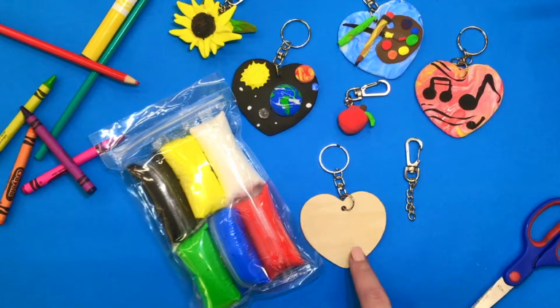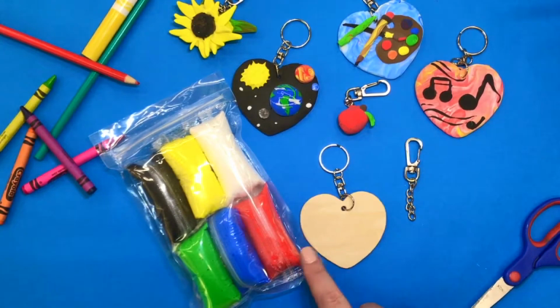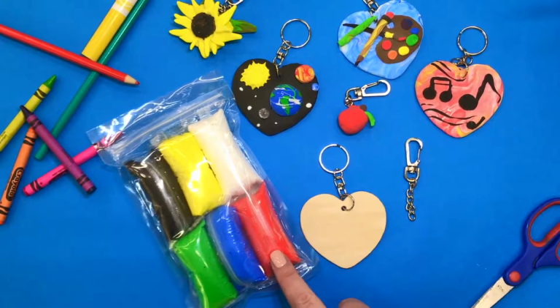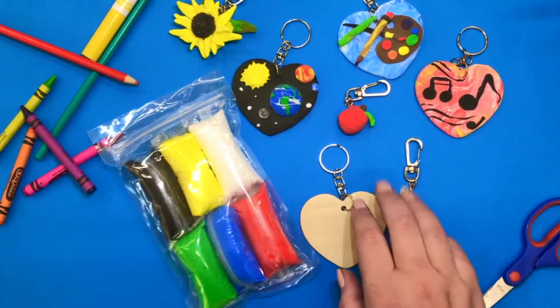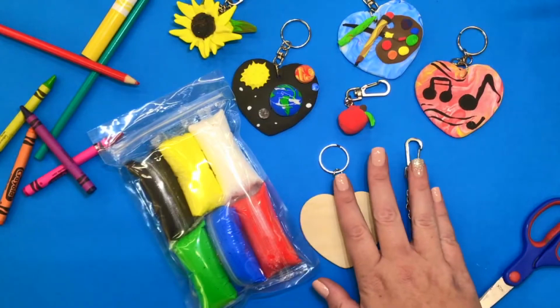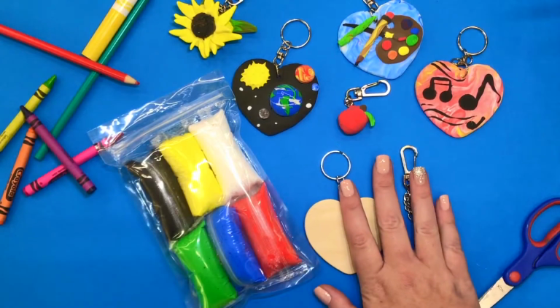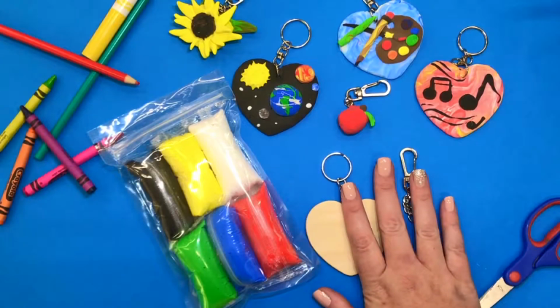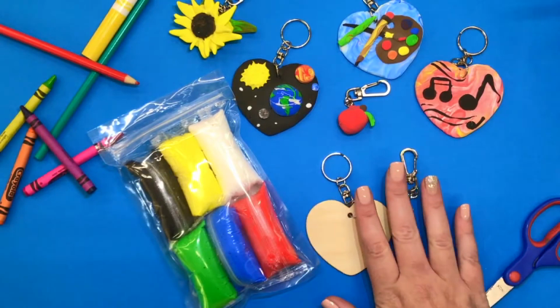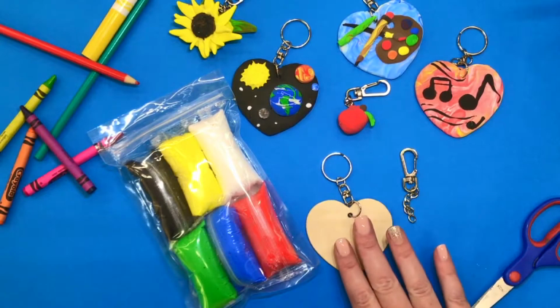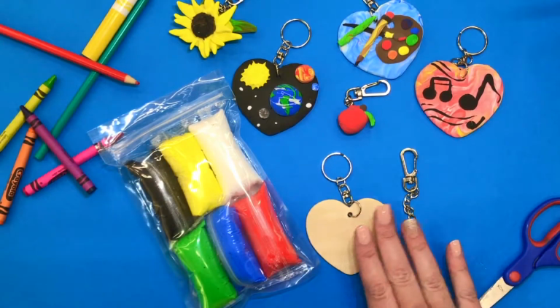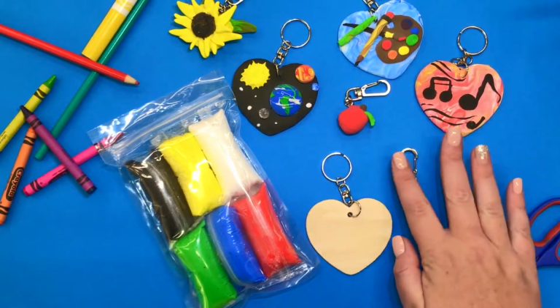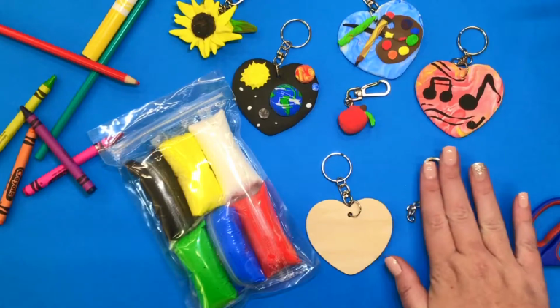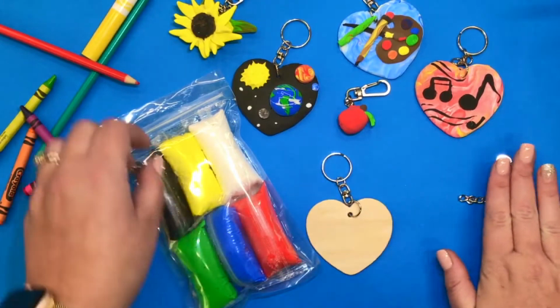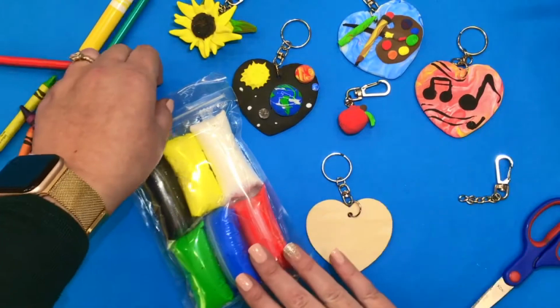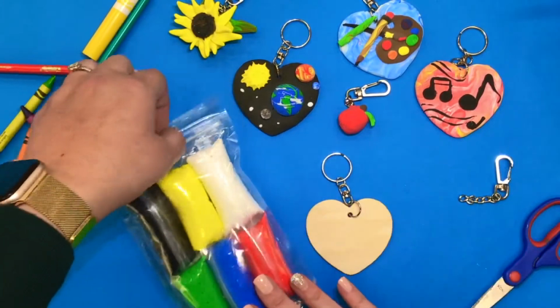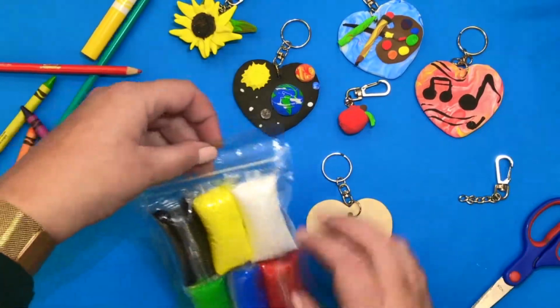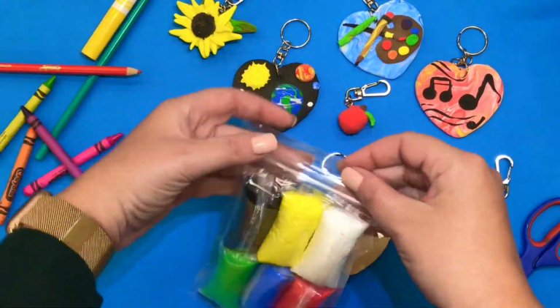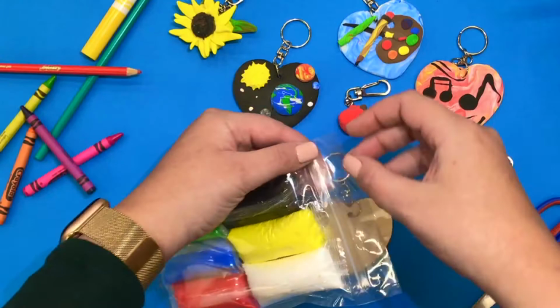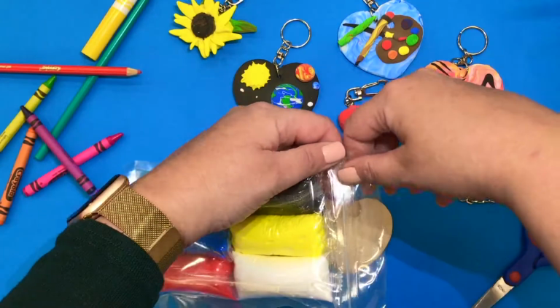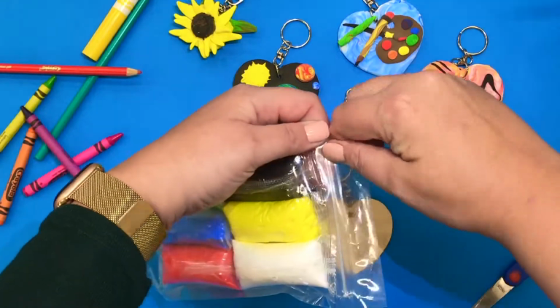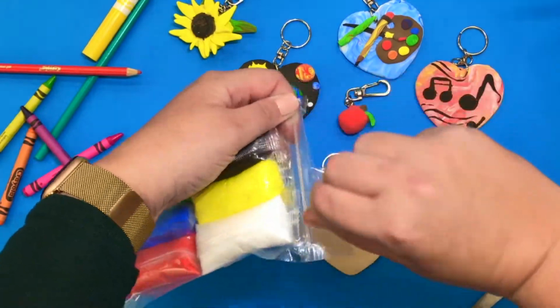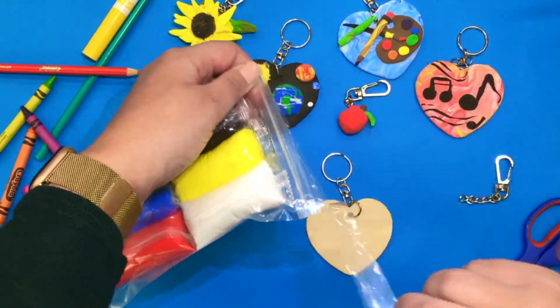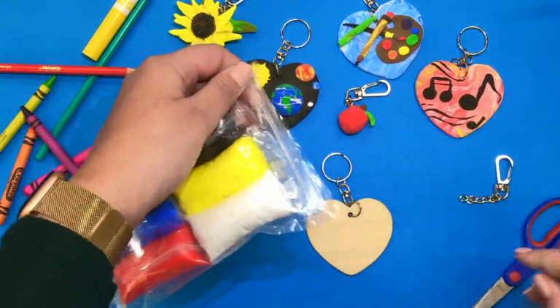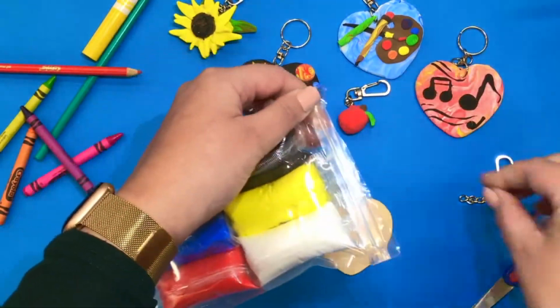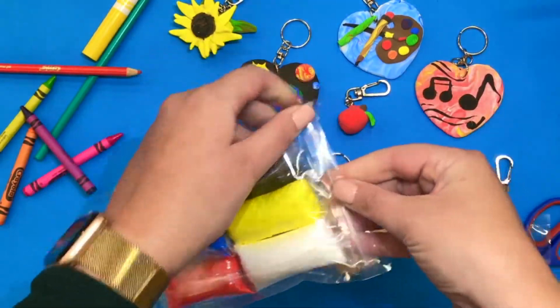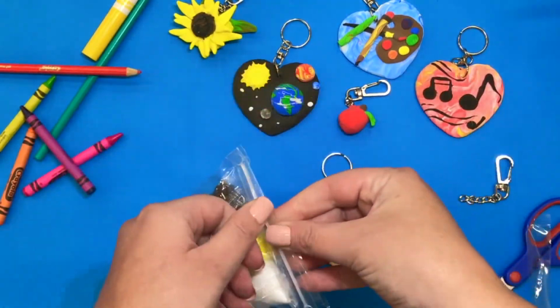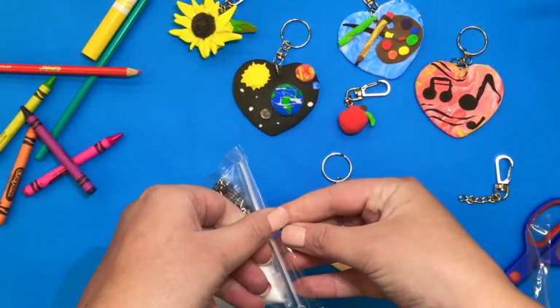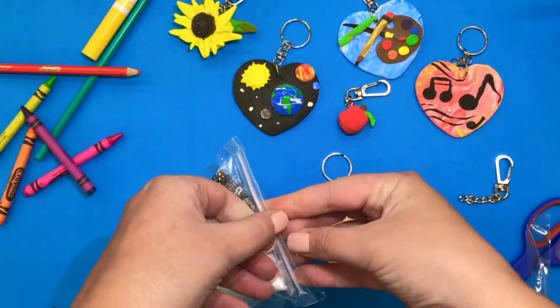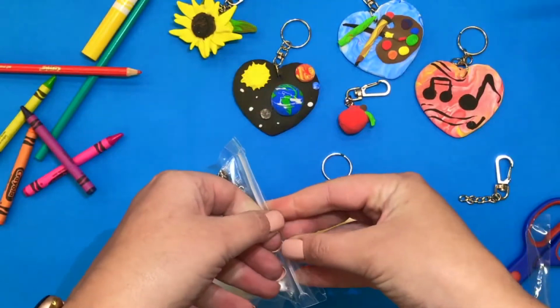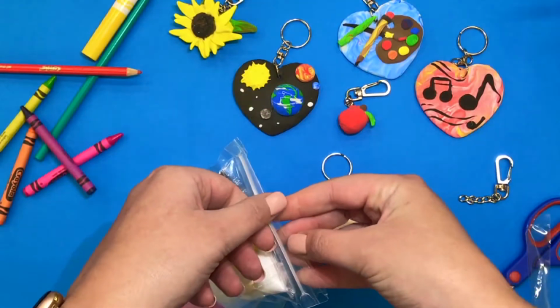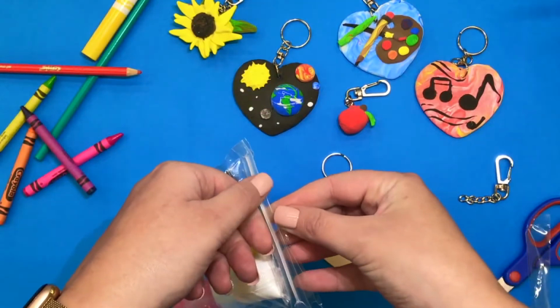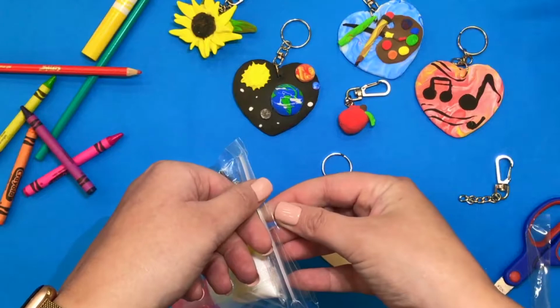Let's take a look at how we can use our air-dry clay on top of the wooden heart. First open up your package and take out the colors you'd like to use.